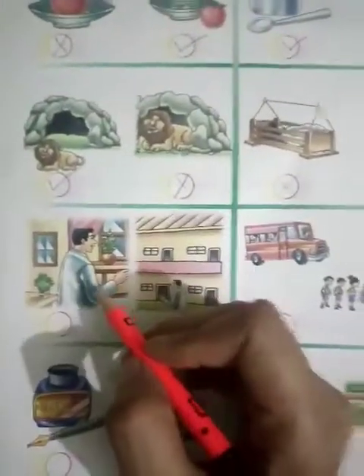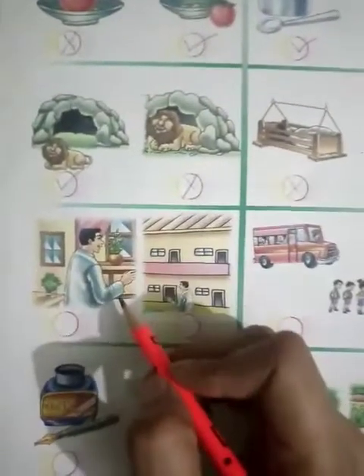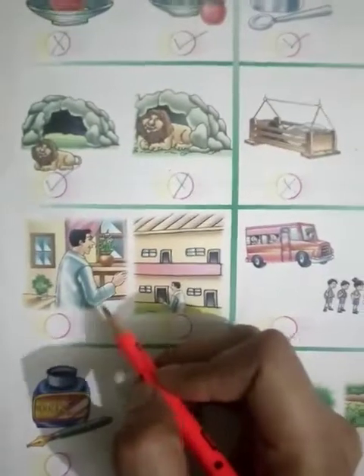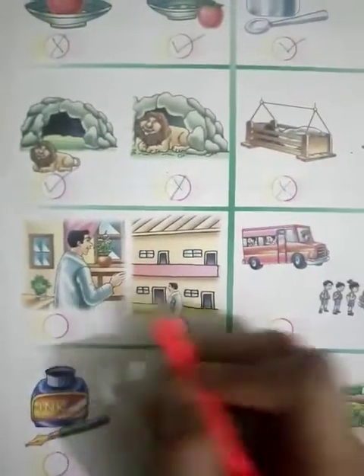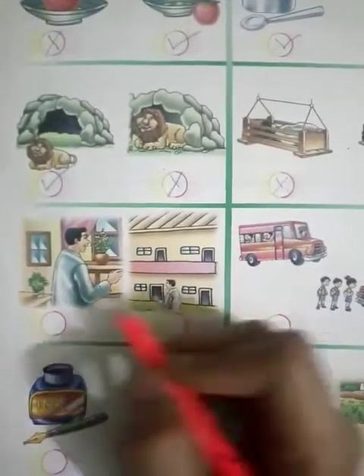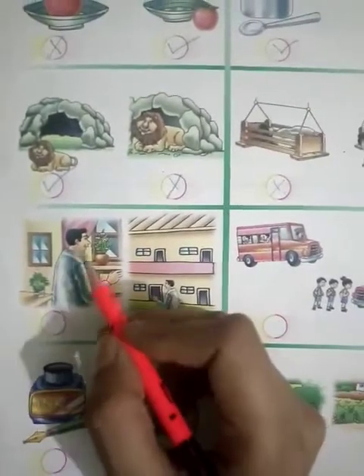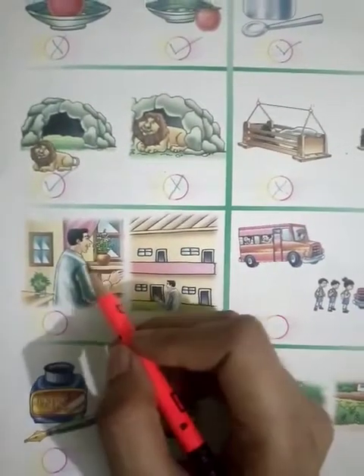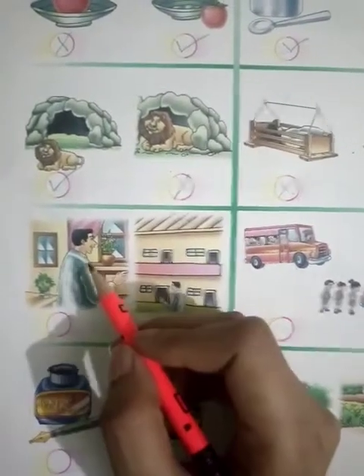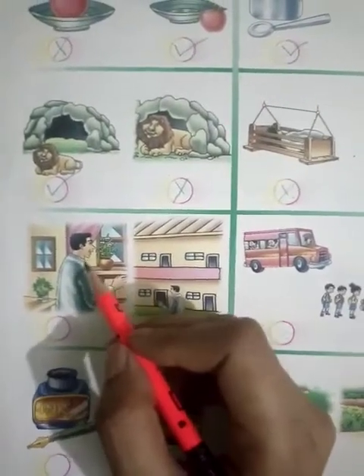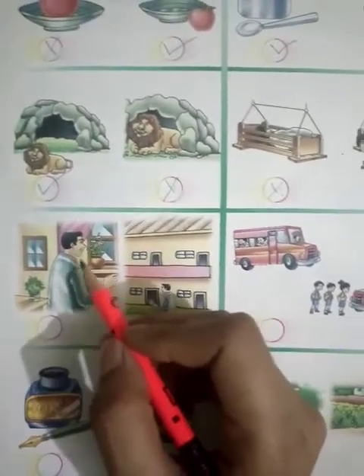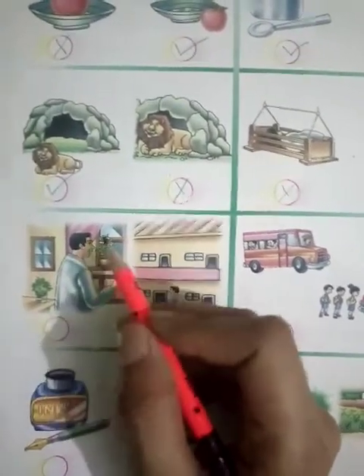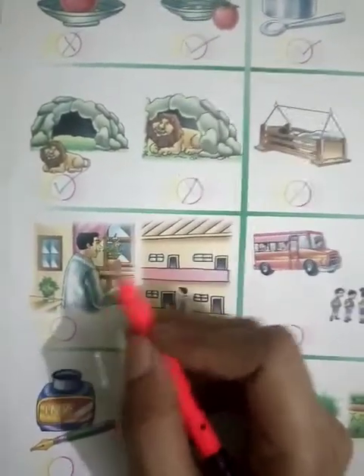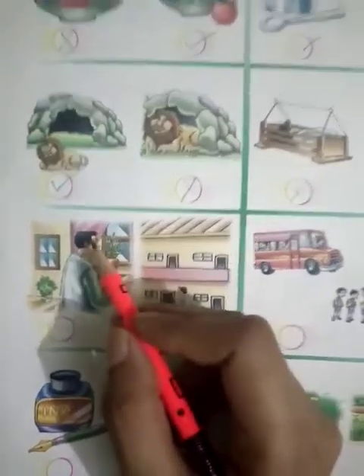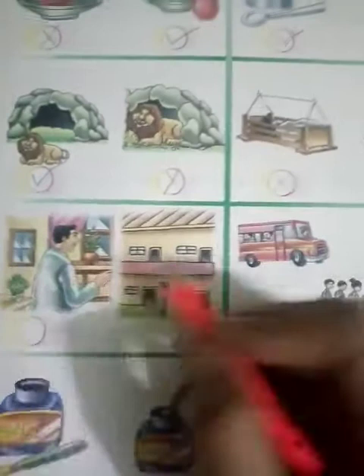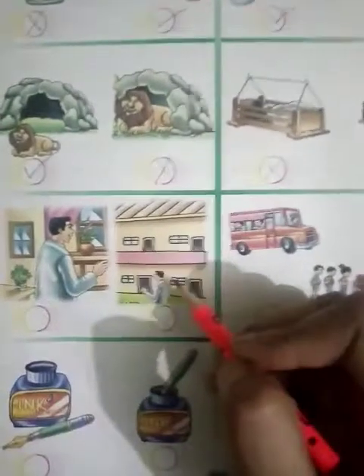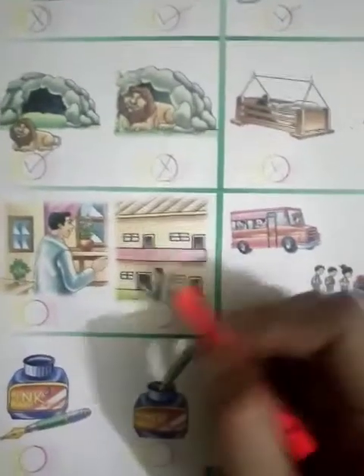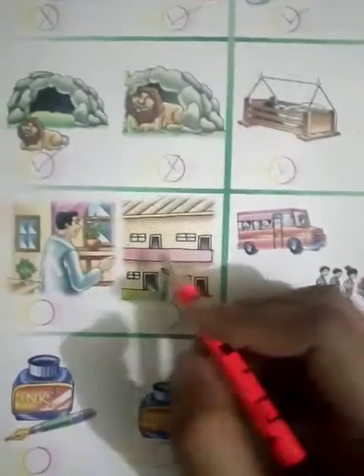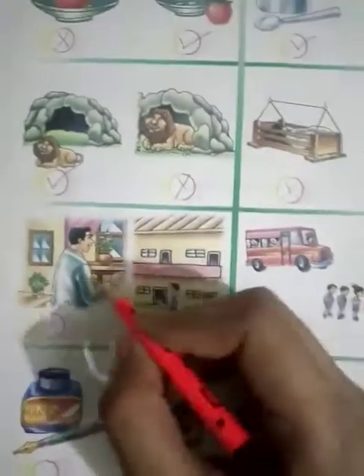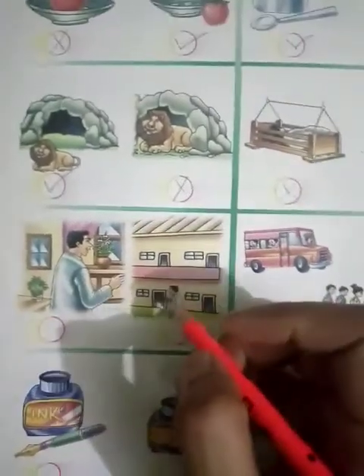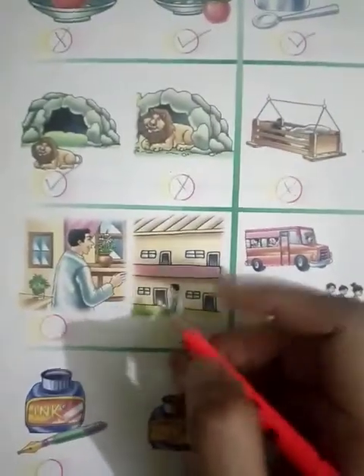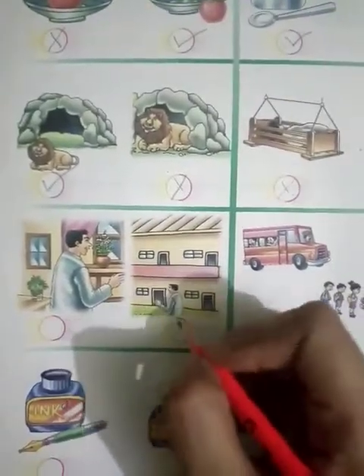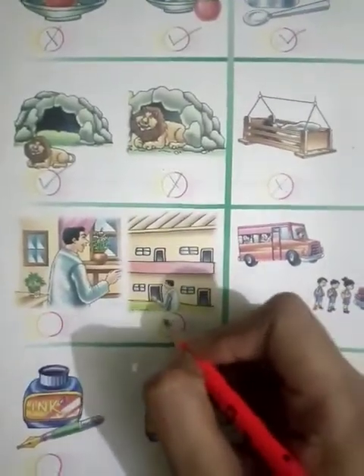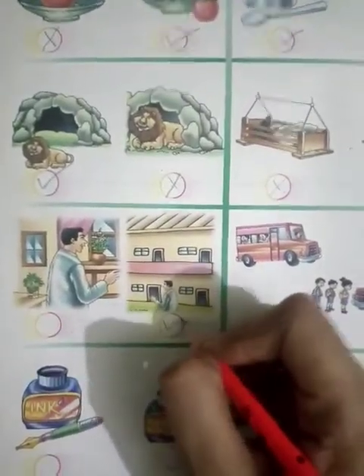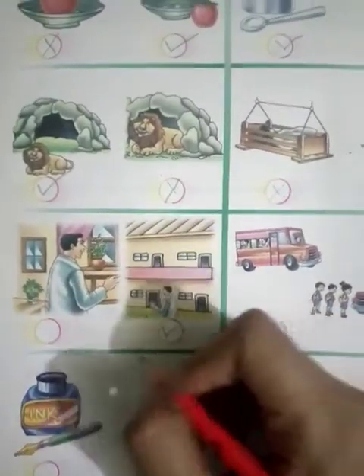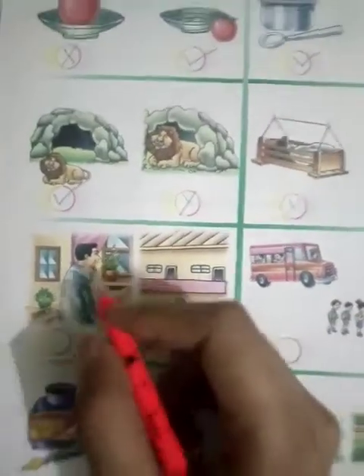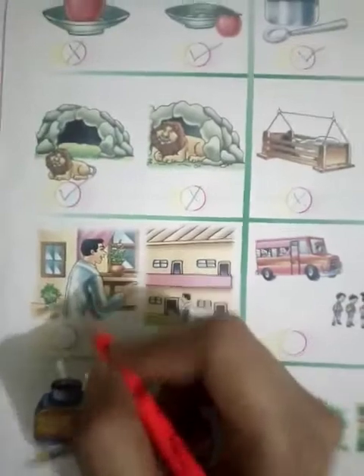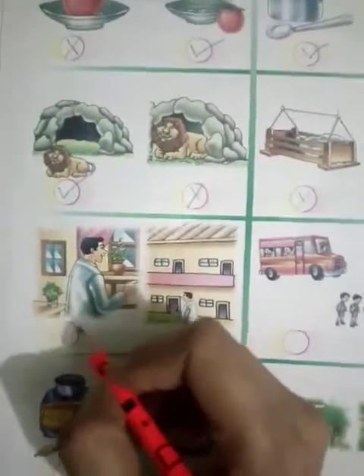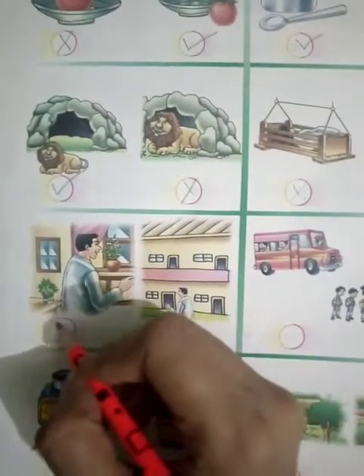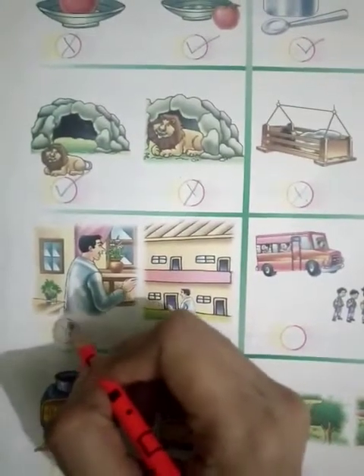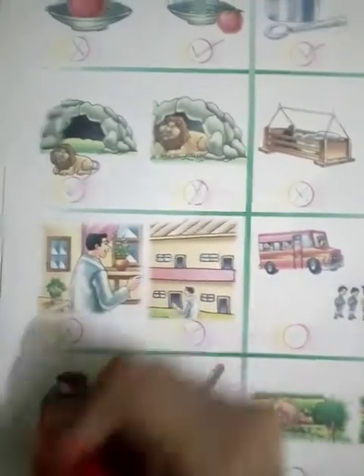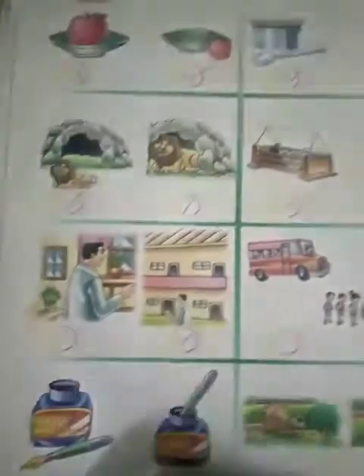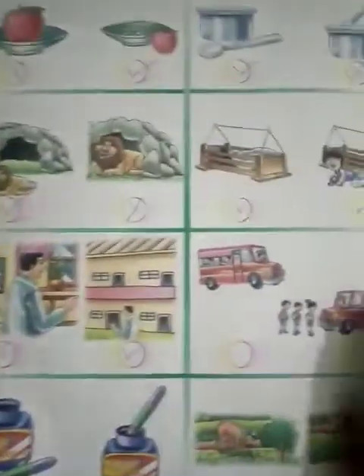Next one. What do you see here? There are two men. In this picture, the man is inside the house, so cross tick. And here the man is outside, so right tick.